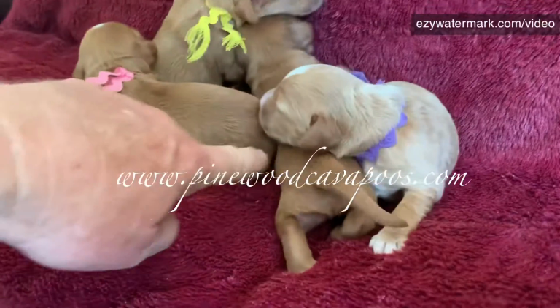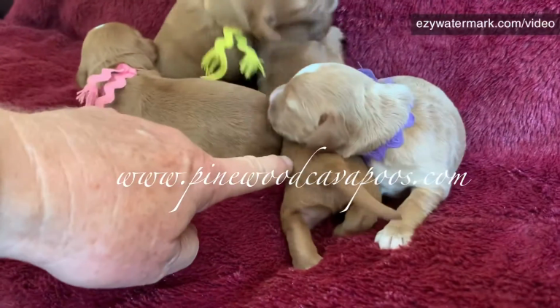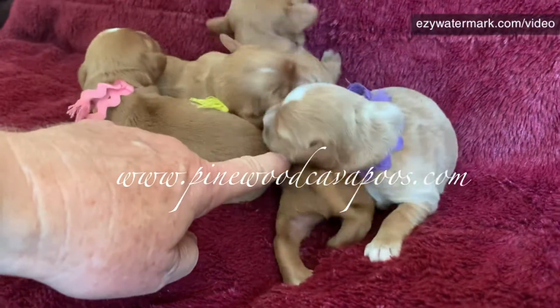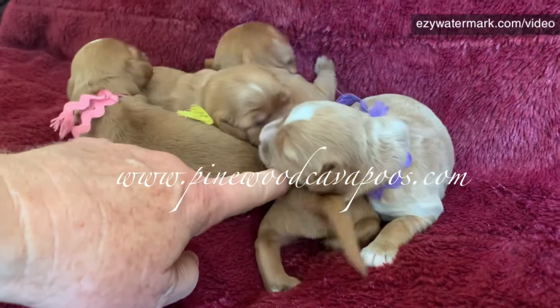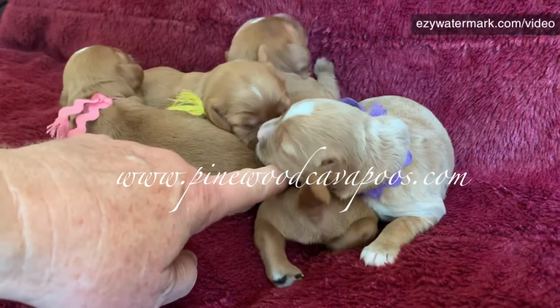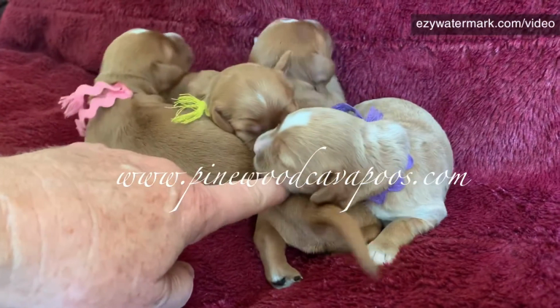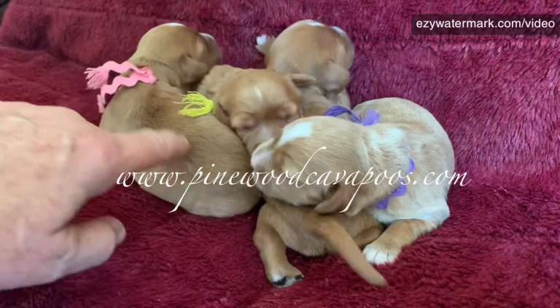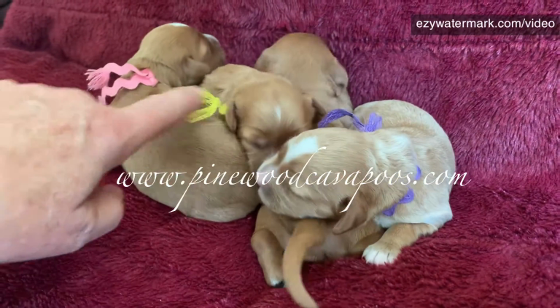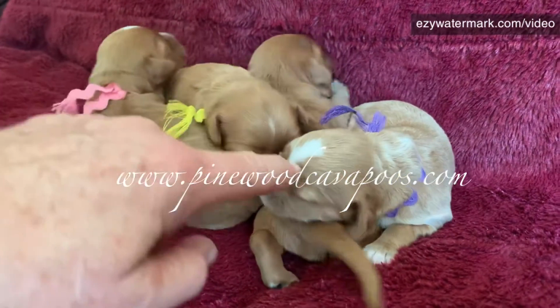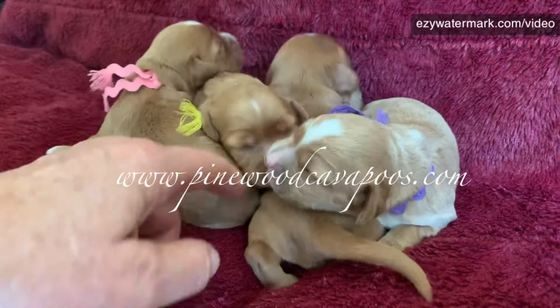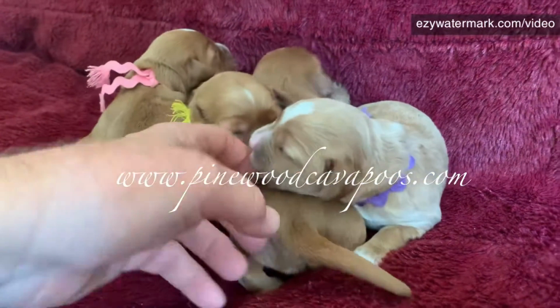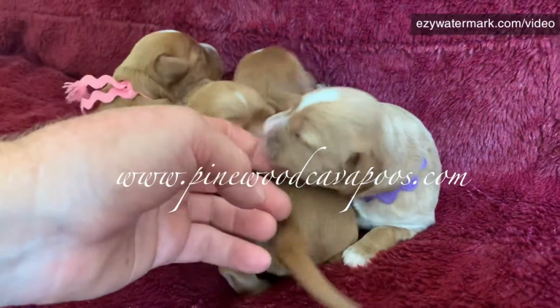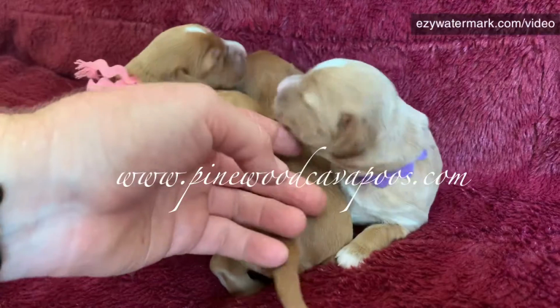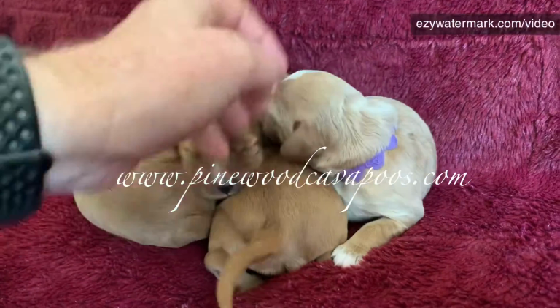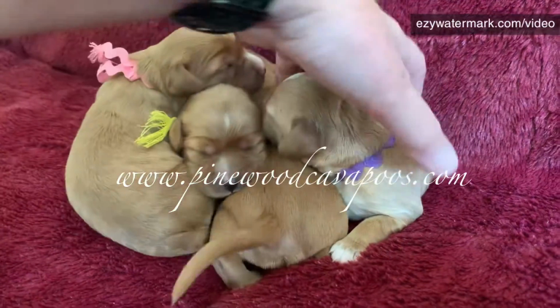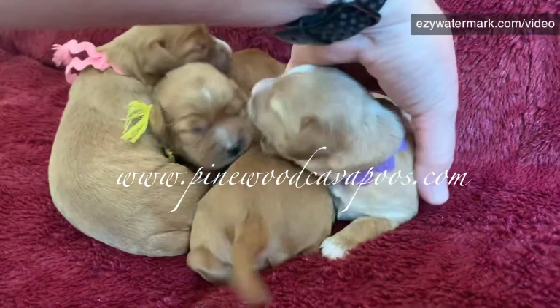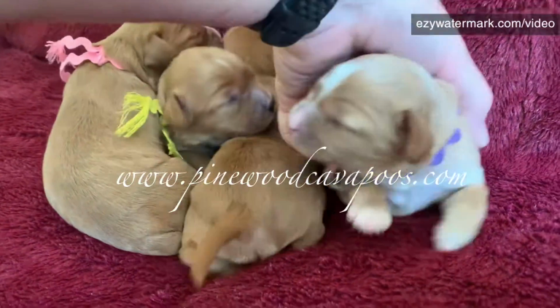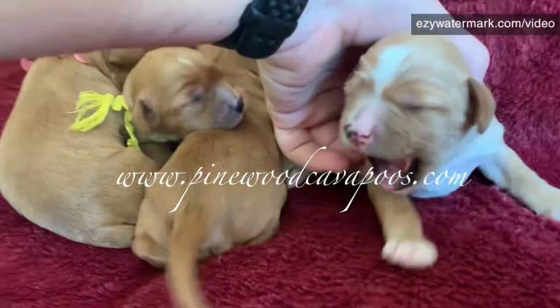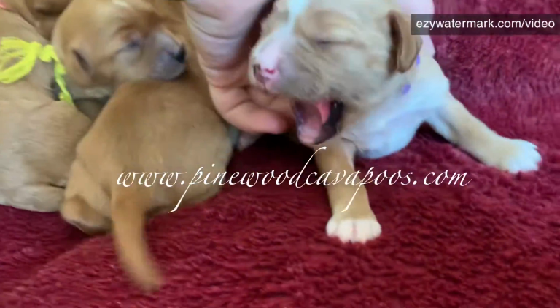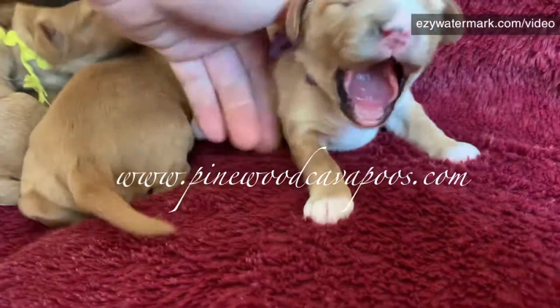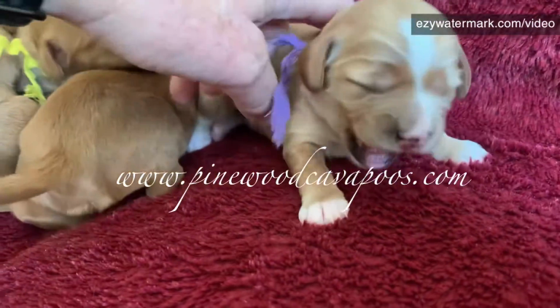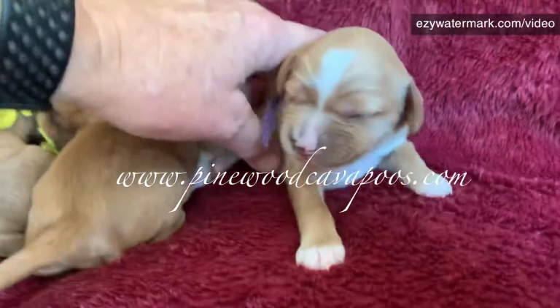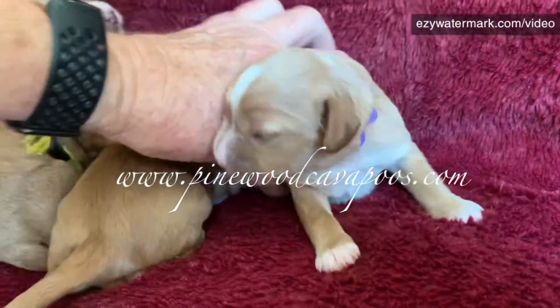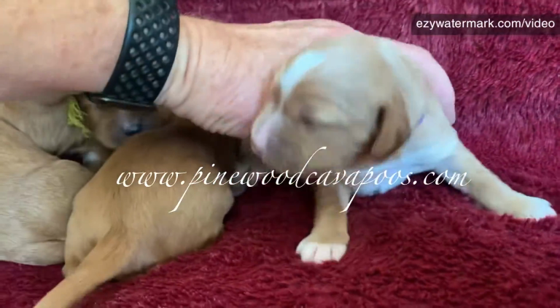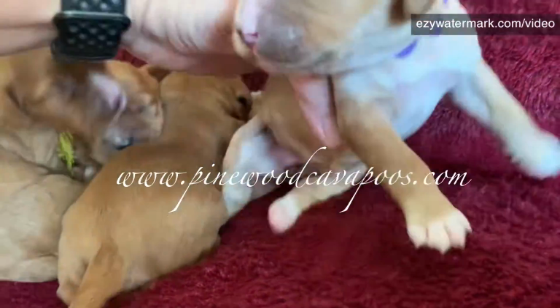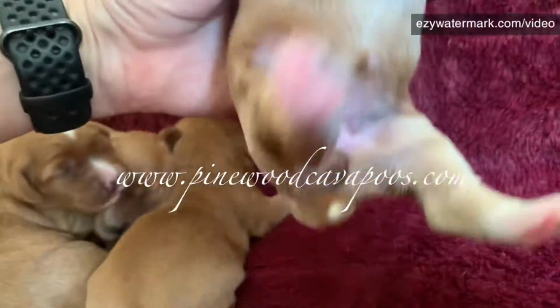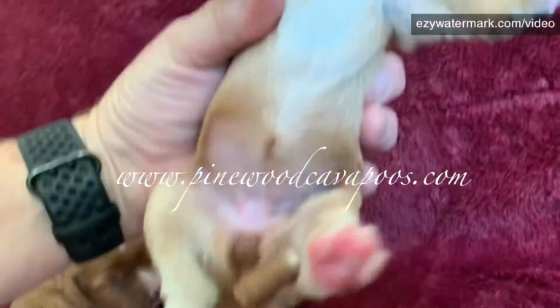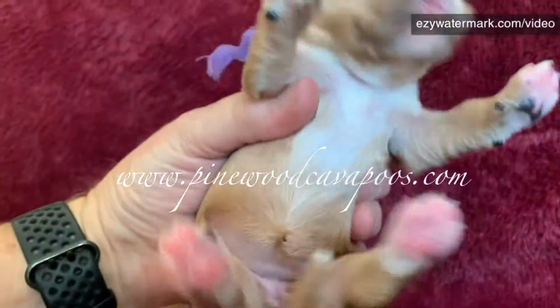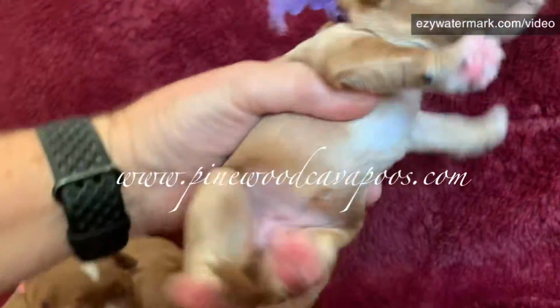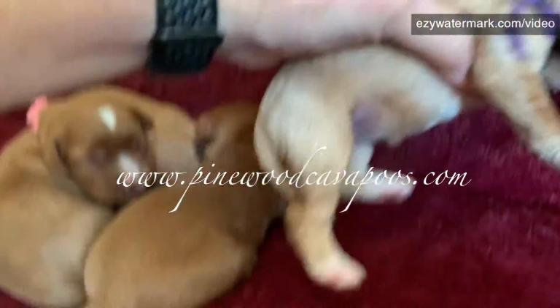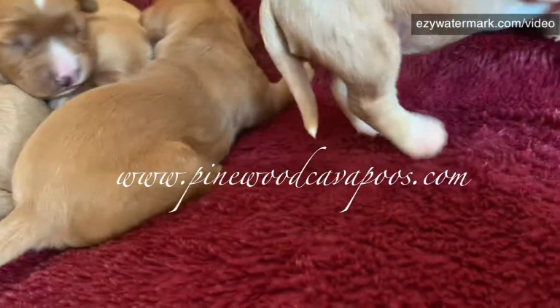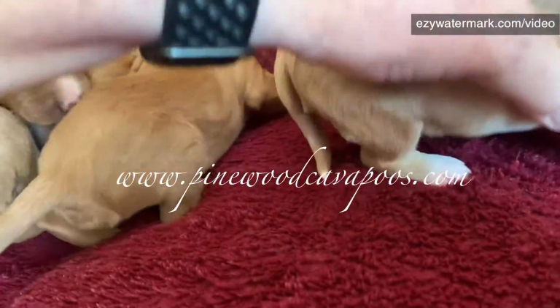The purple one — the ones that have ribbons are the girls. So this is the lightest apricot. She's got little white paws and a blaze, and white on her chest and her toes.